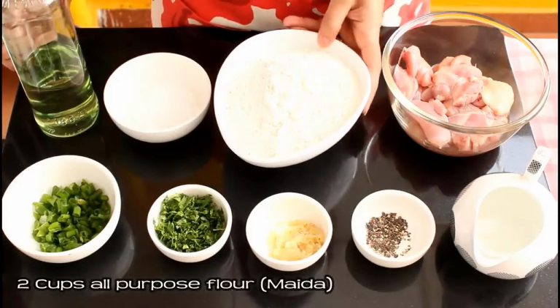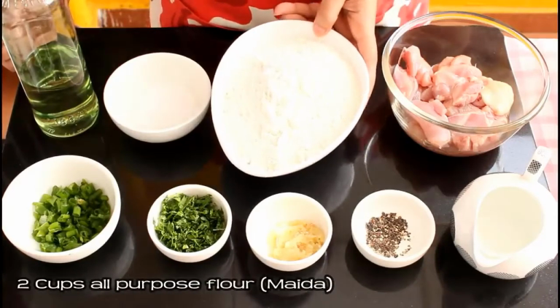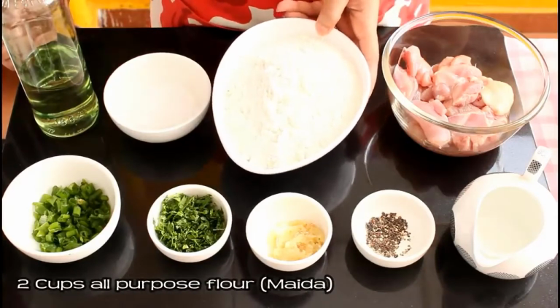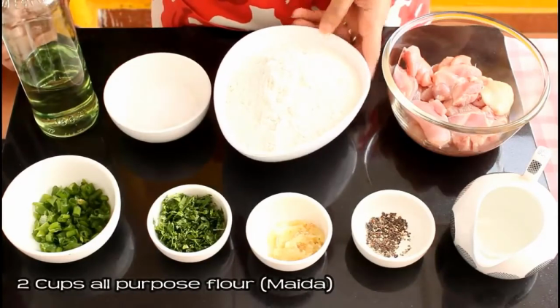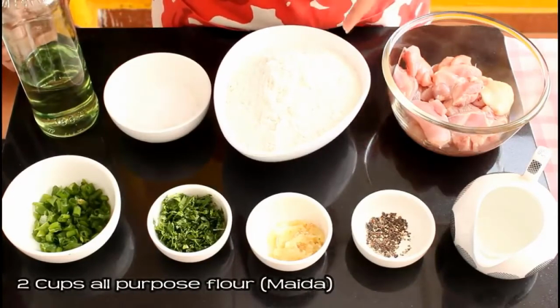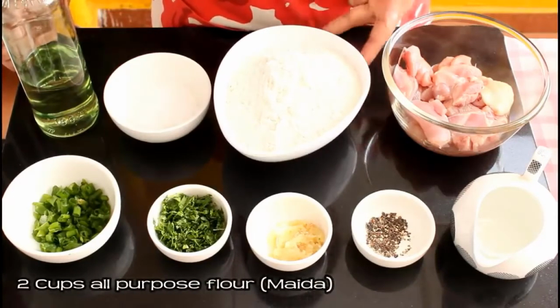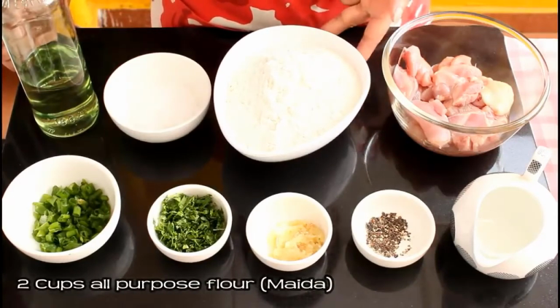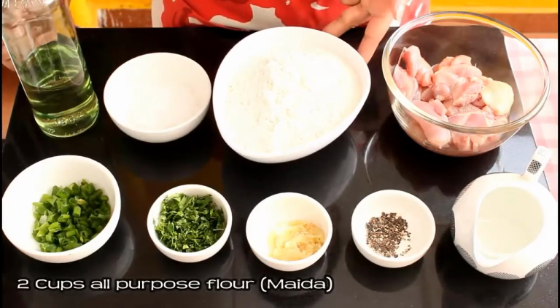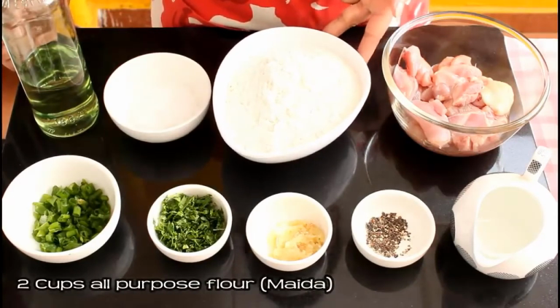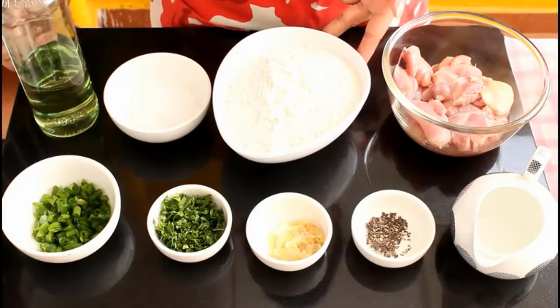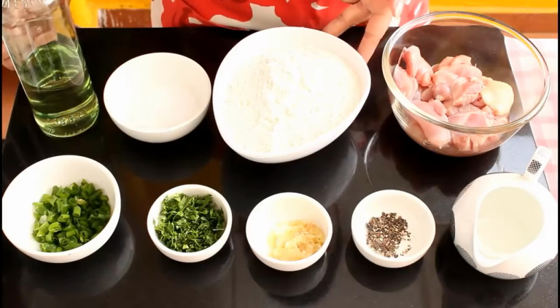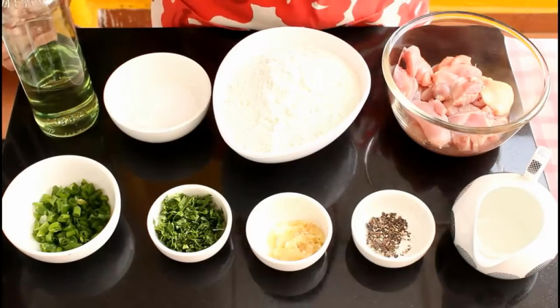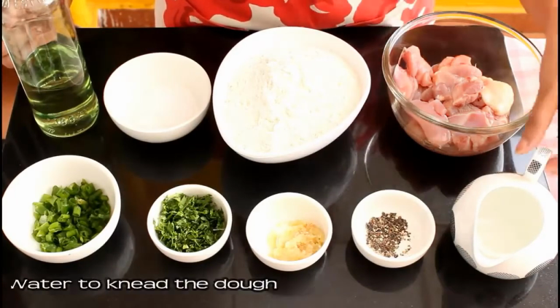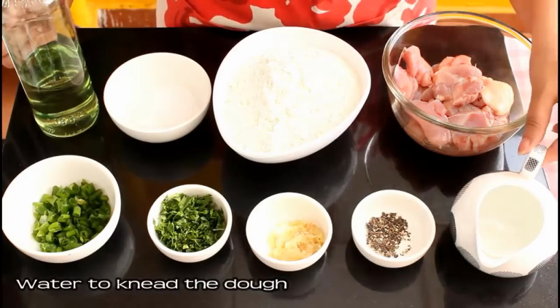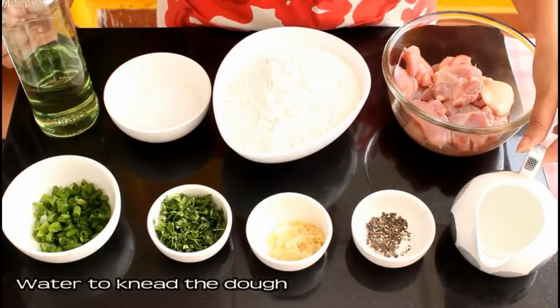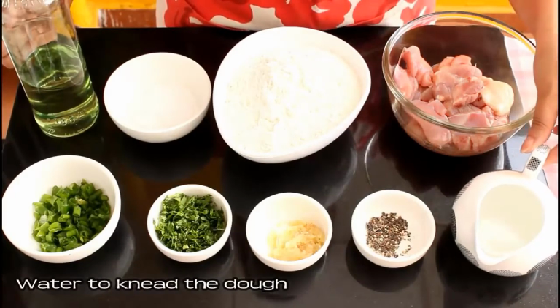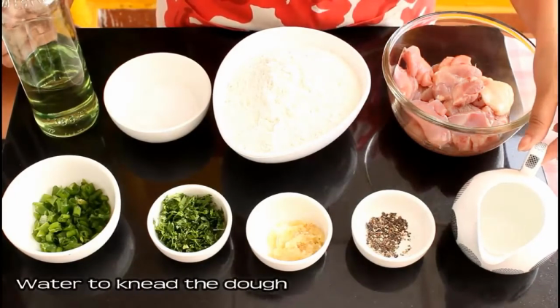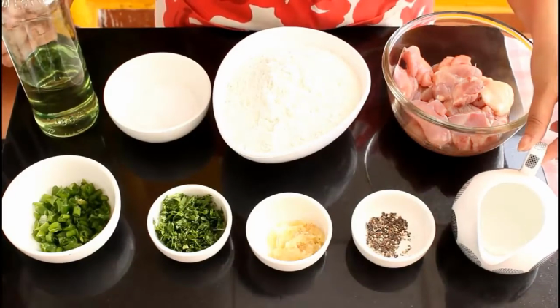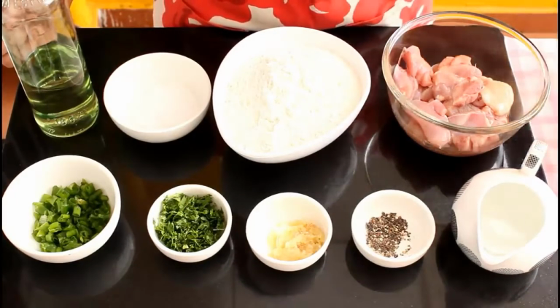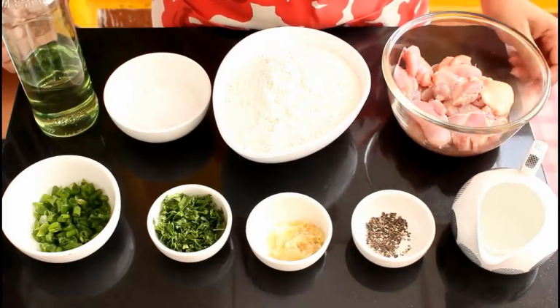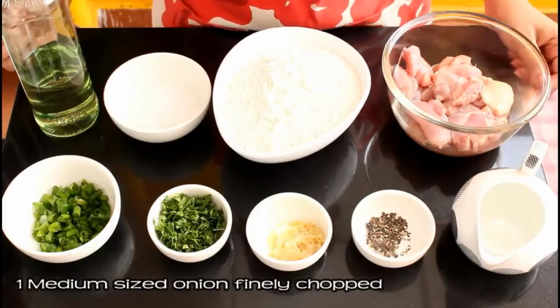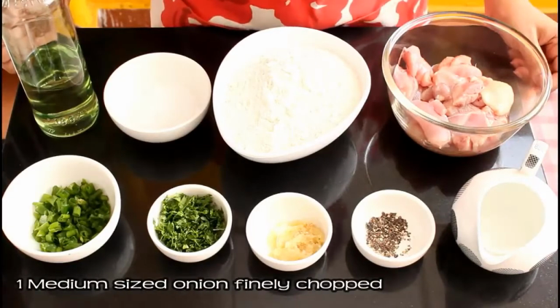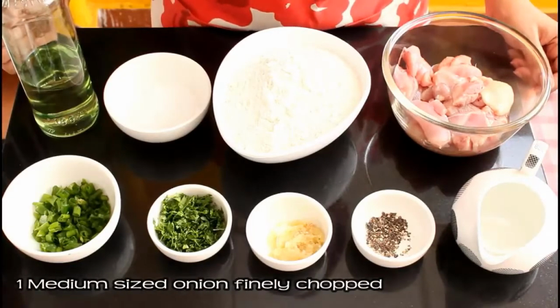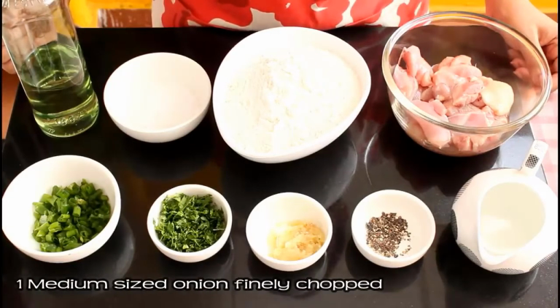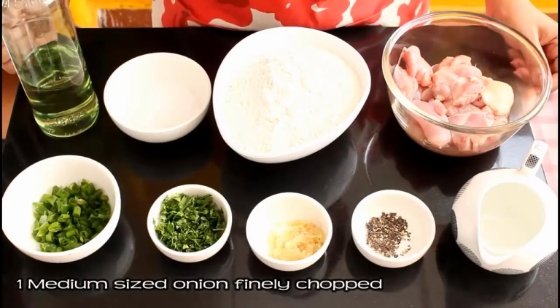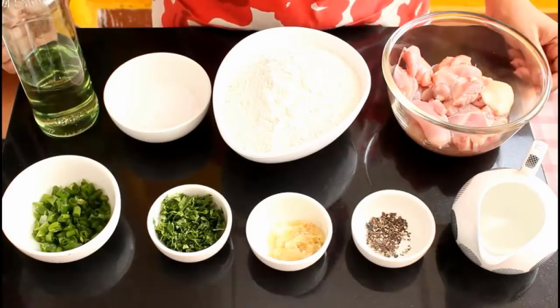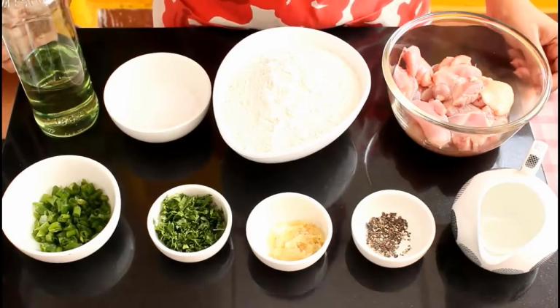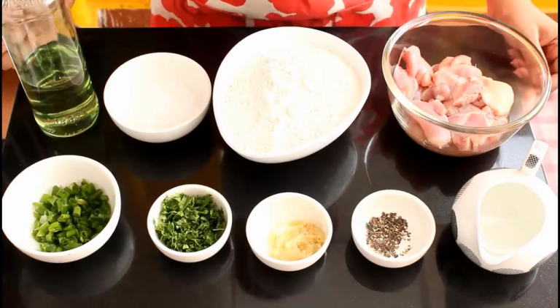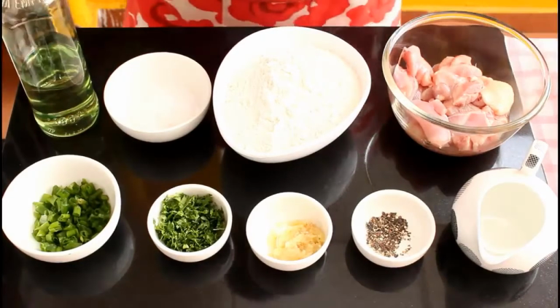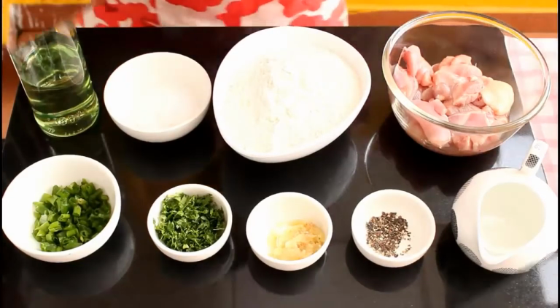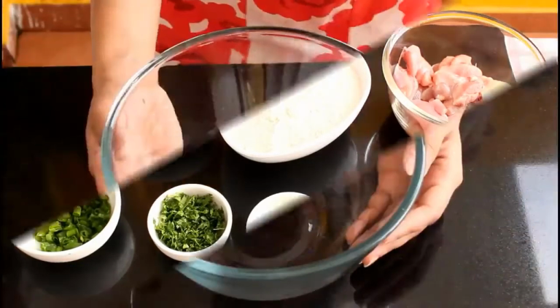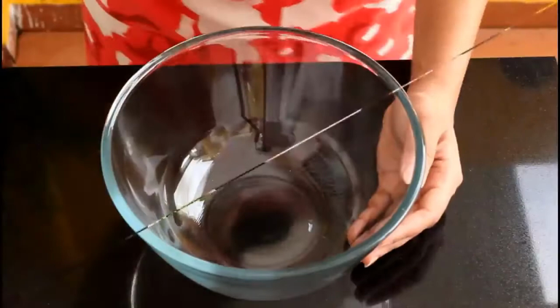To make the momo cover we need two cups of all purpose flour or maida, some water to knead the dough, and one medium sized onion which is finely chopped — I forgot to show that in this part.